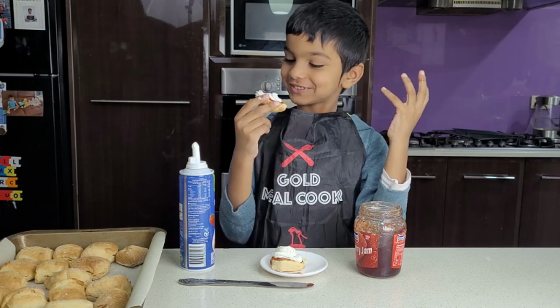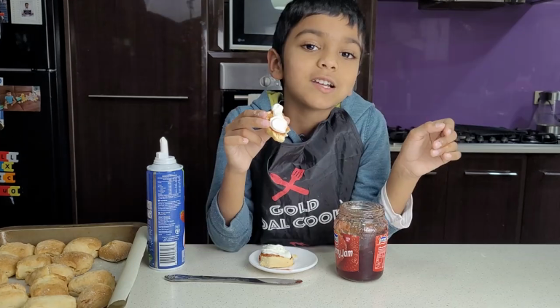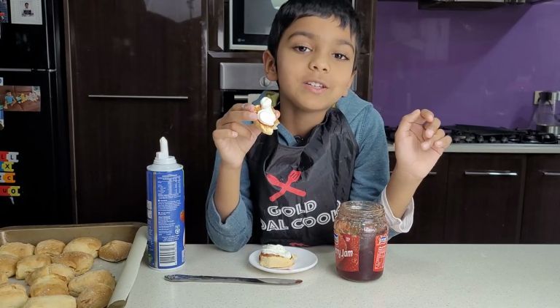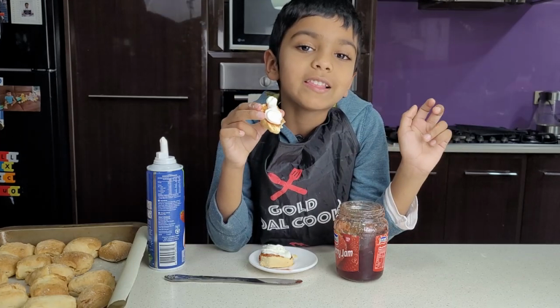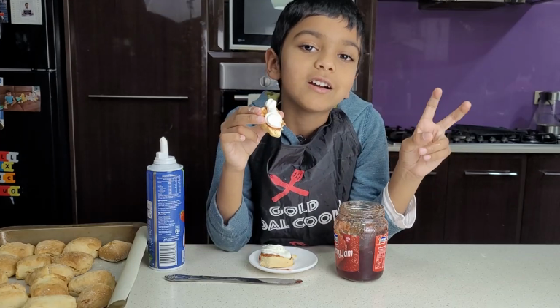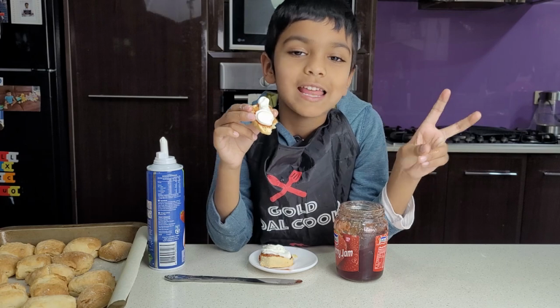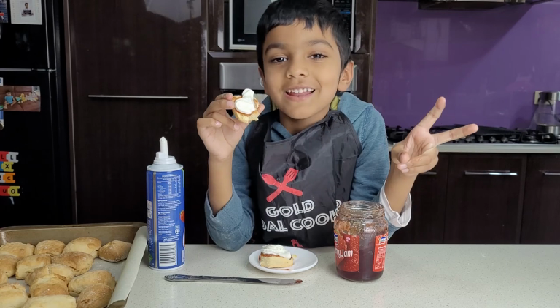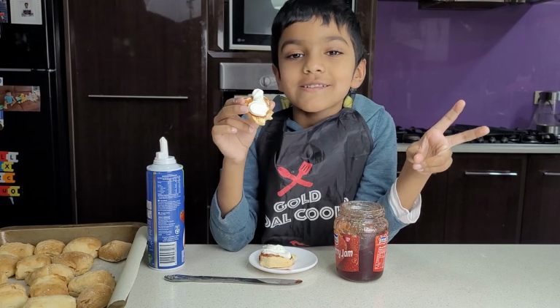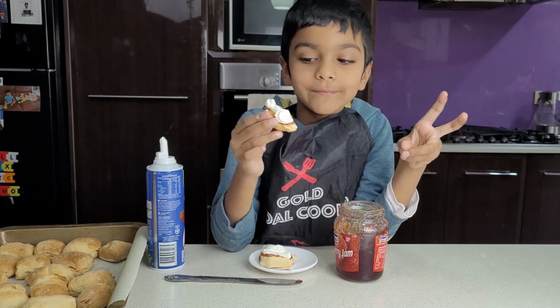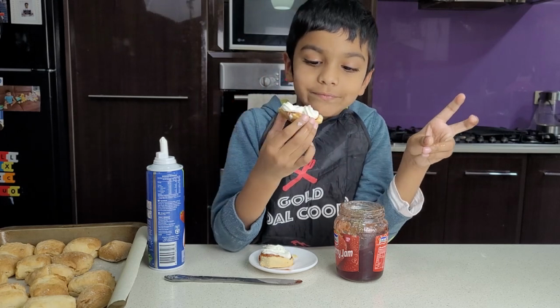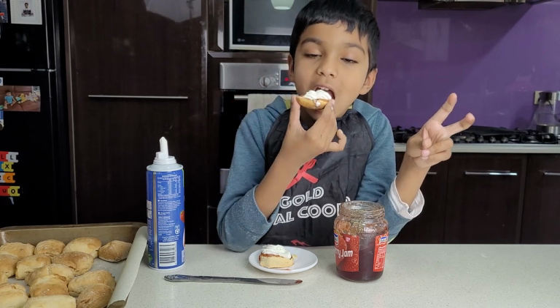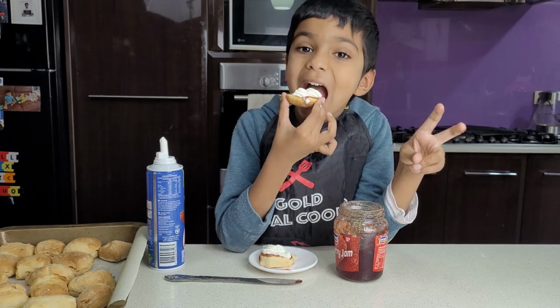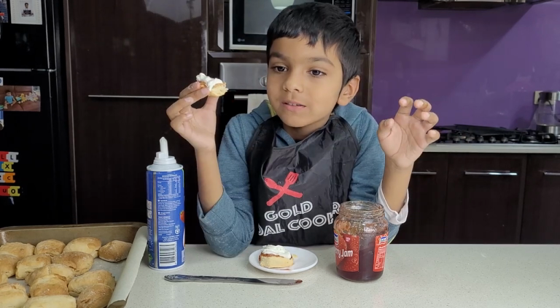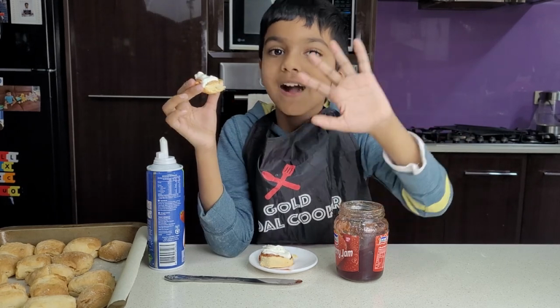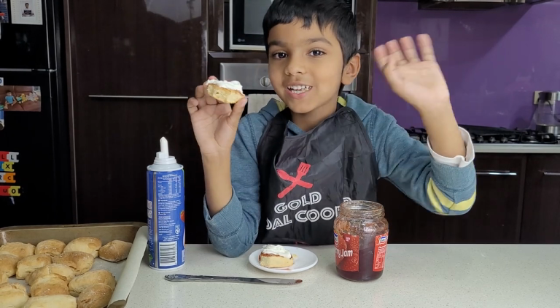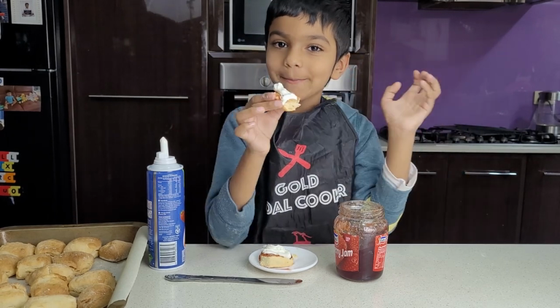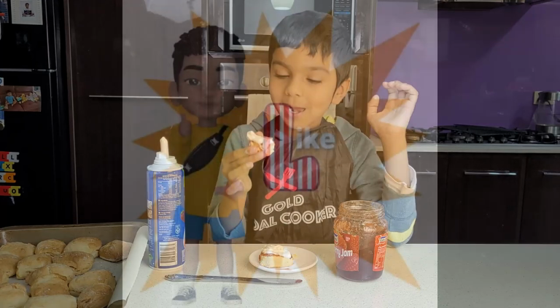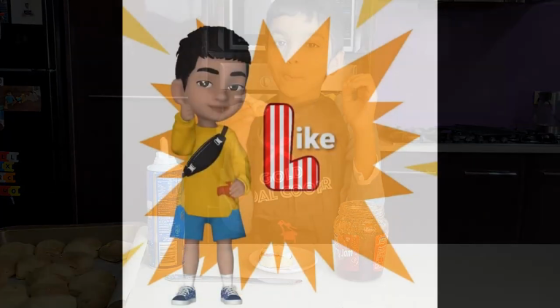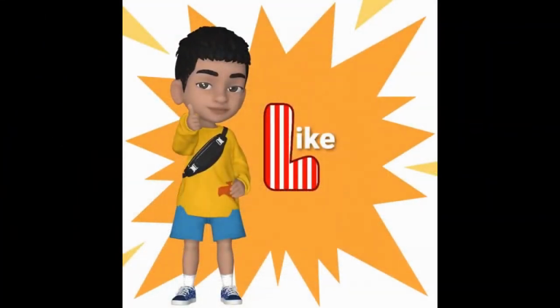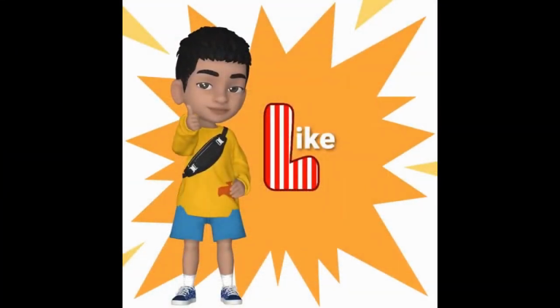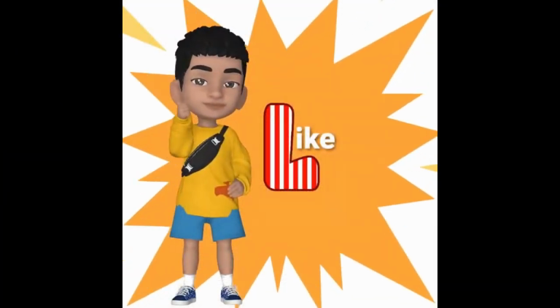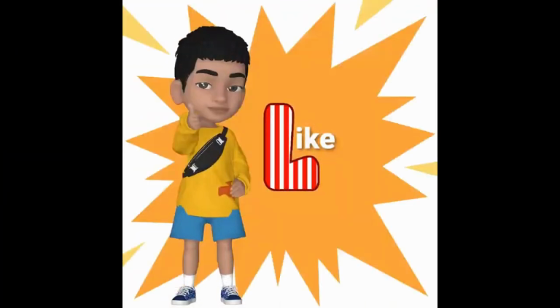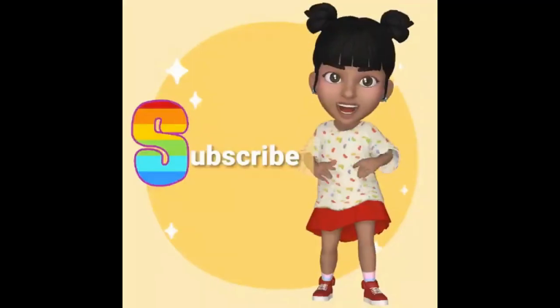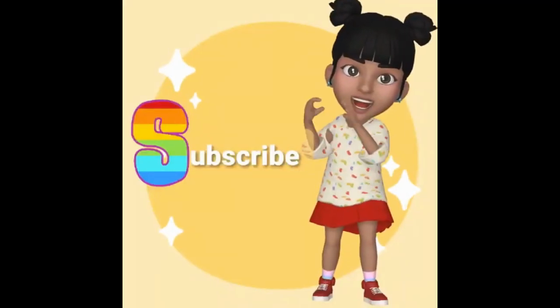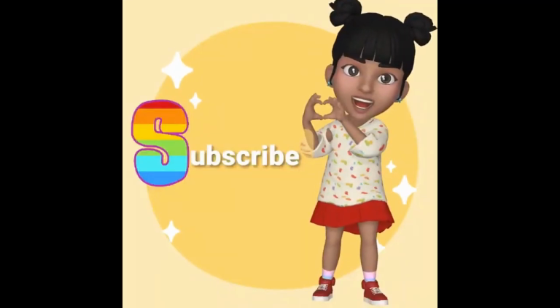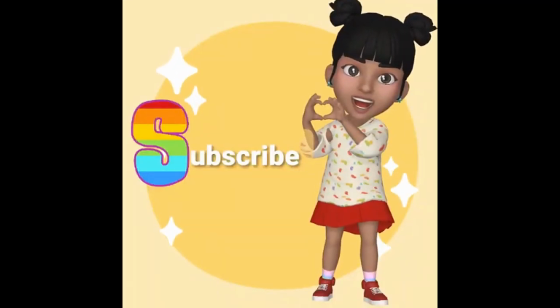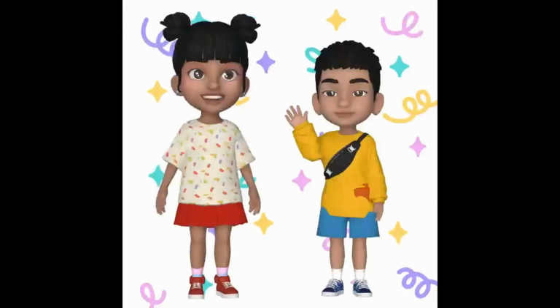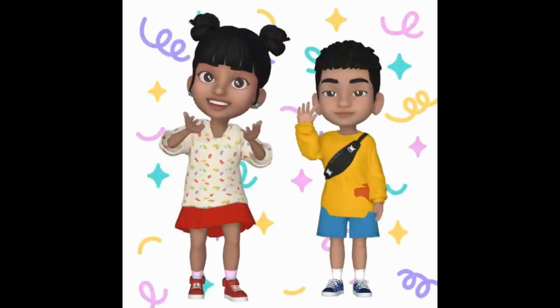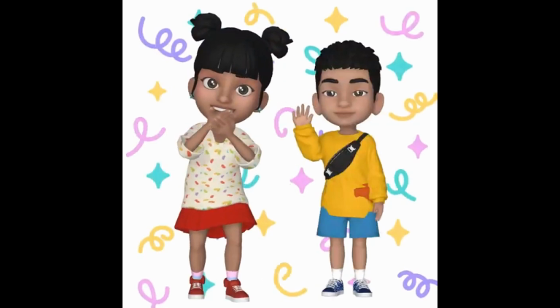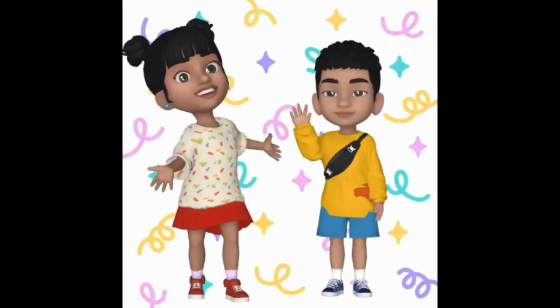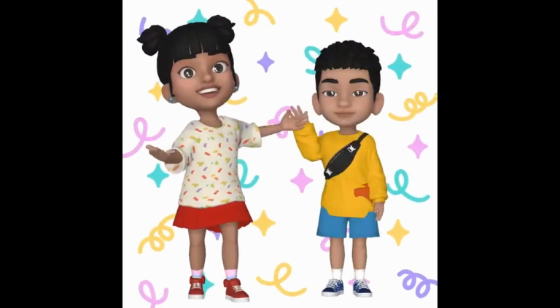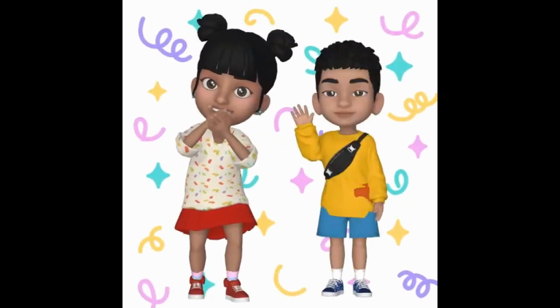So if you make the scones, let me know. Bye! Don't forget to like this video and please subscribe to our channel. See you in the next video. Bye!